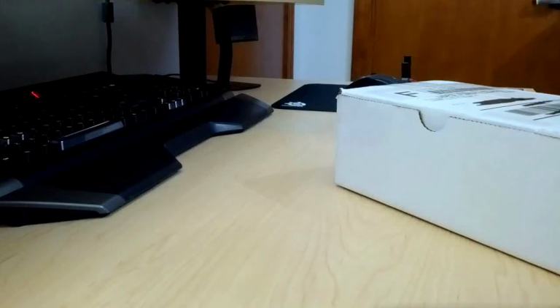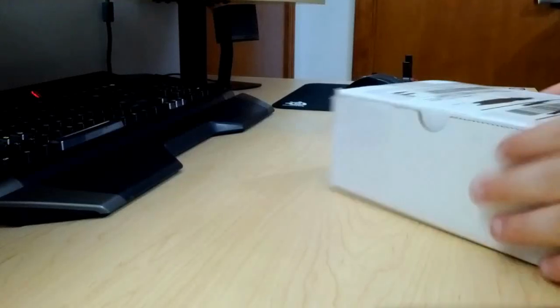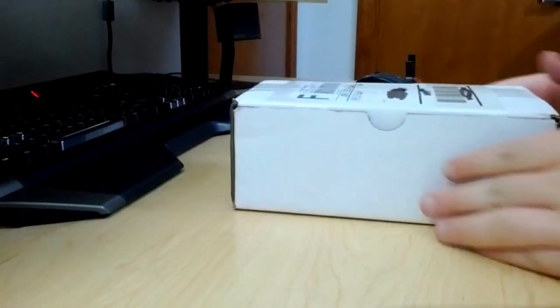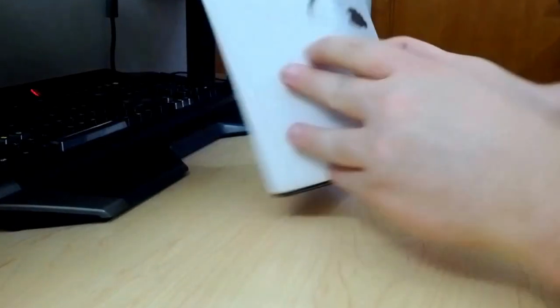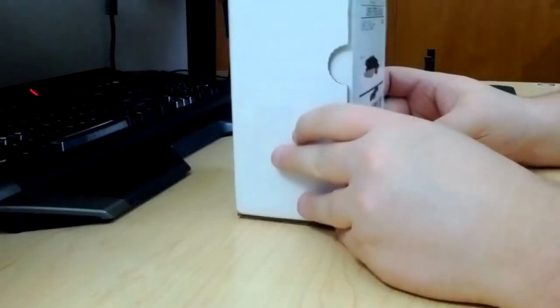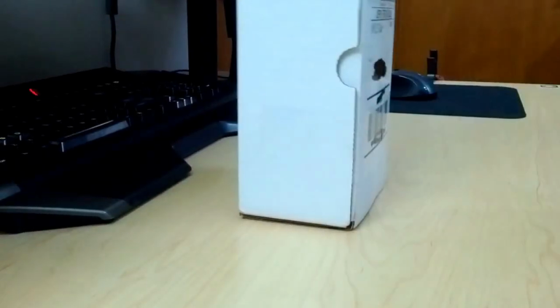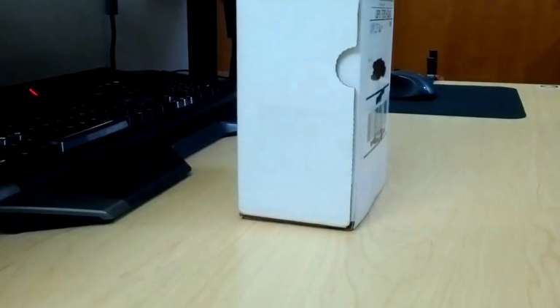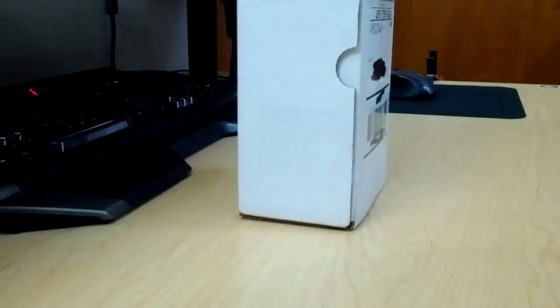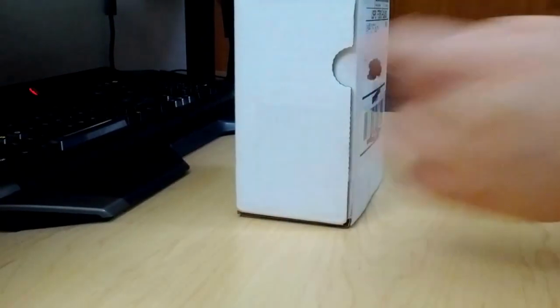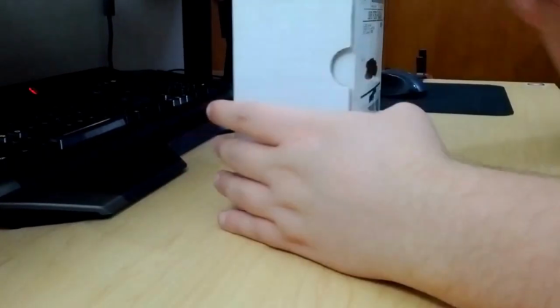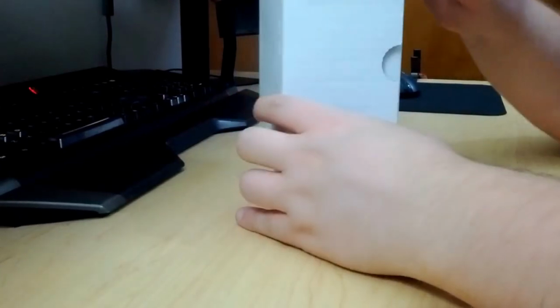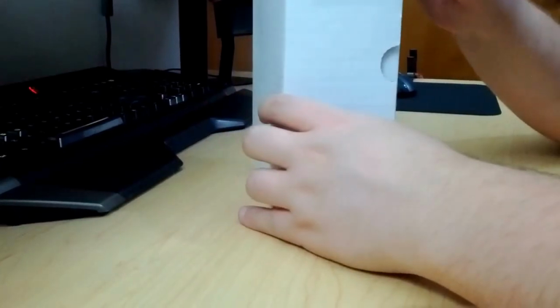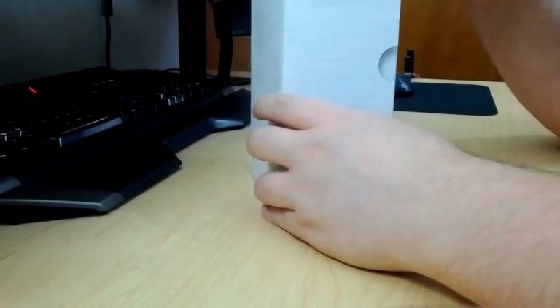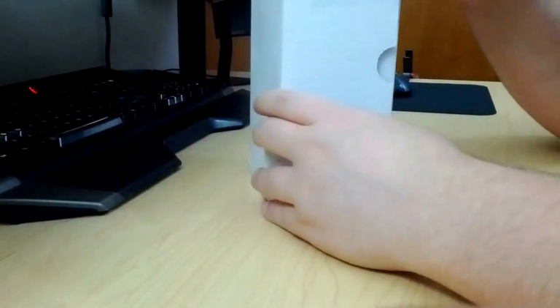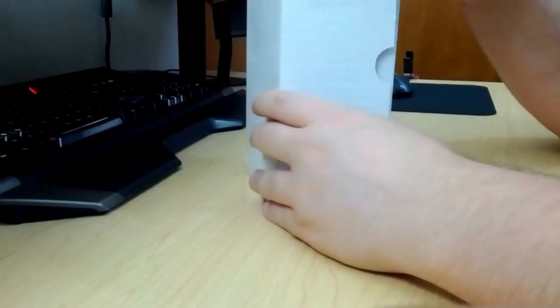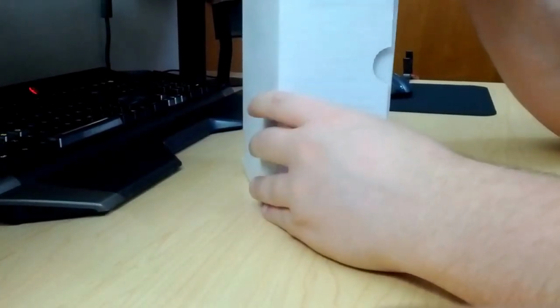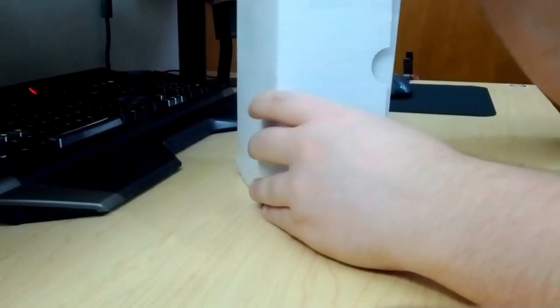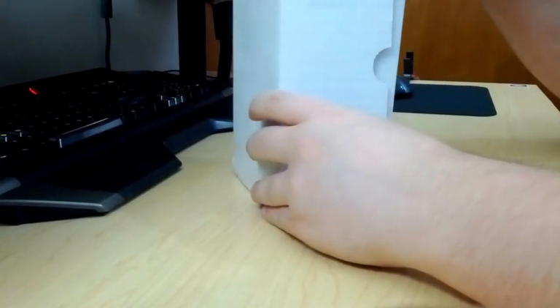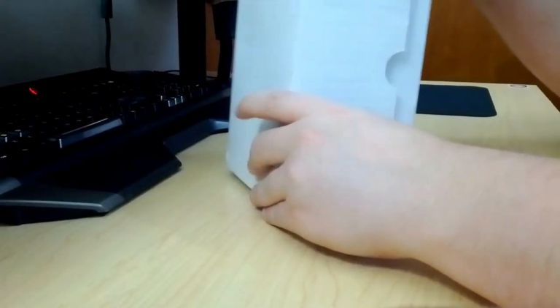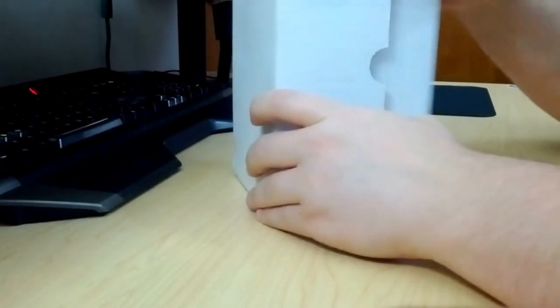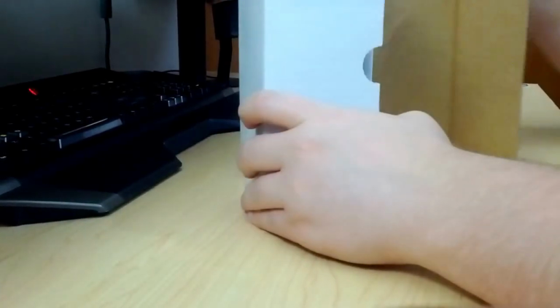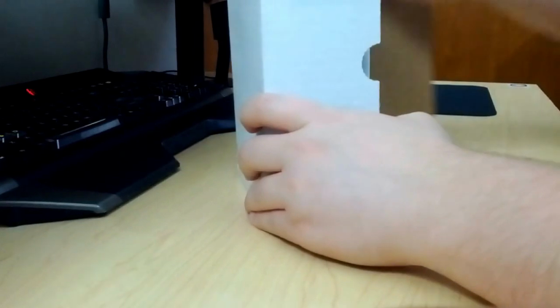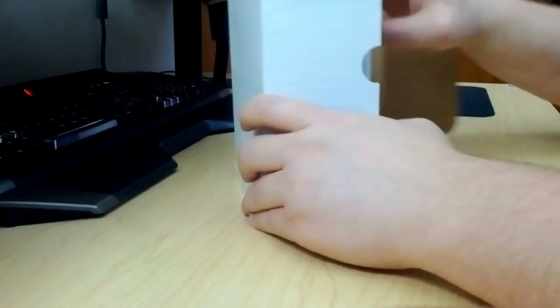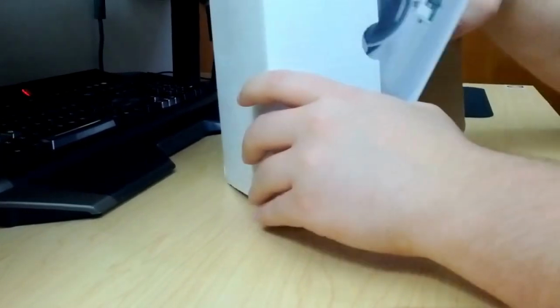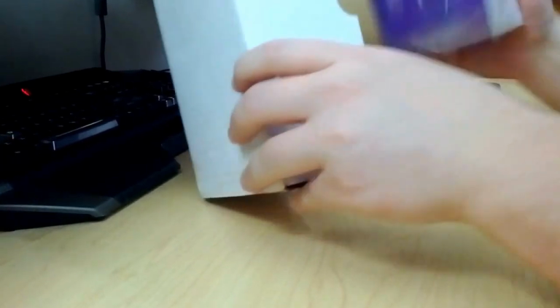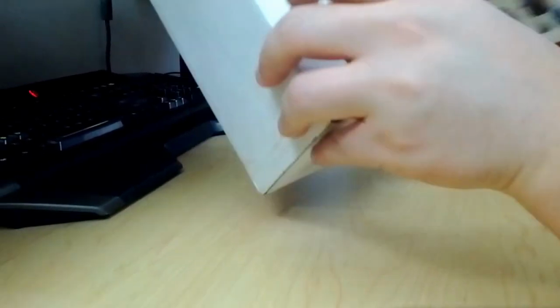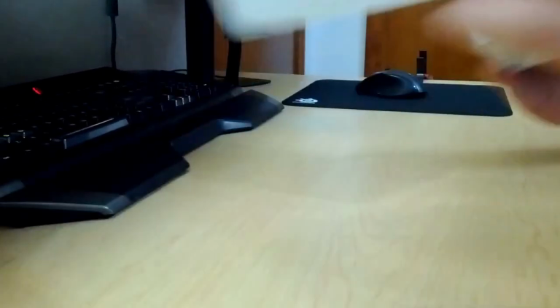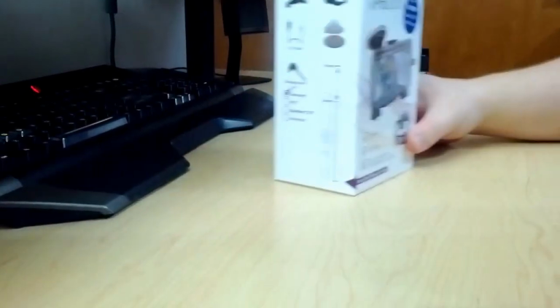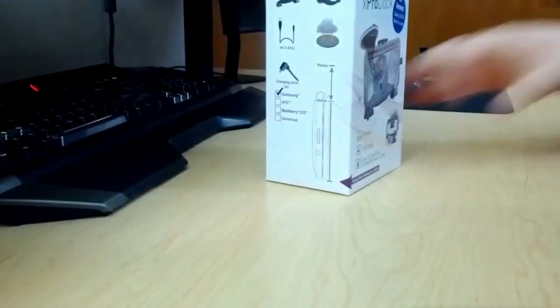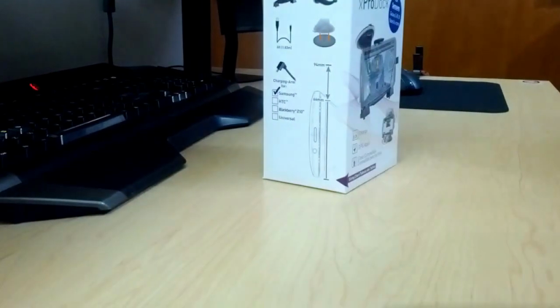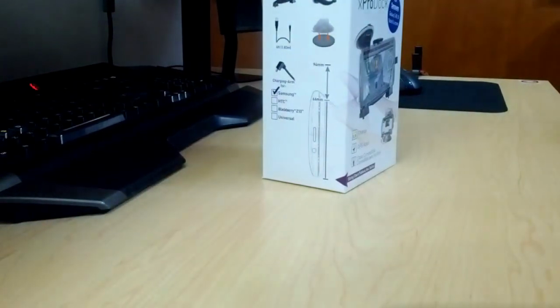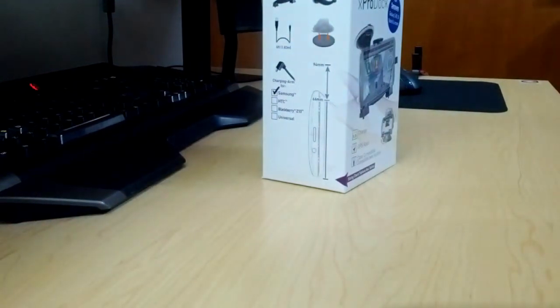Today I'm going to unbox the iBolt card dock for the Galaxy Note 2 and Galaxy S3 — a few different phones actually. It's intended for the S3, Note 2, and more.